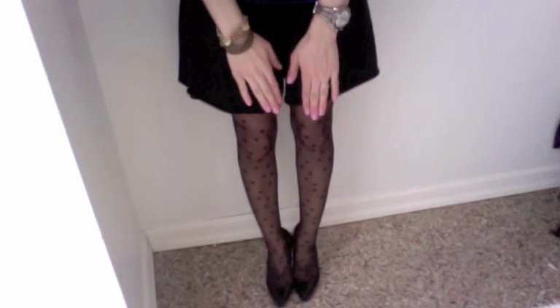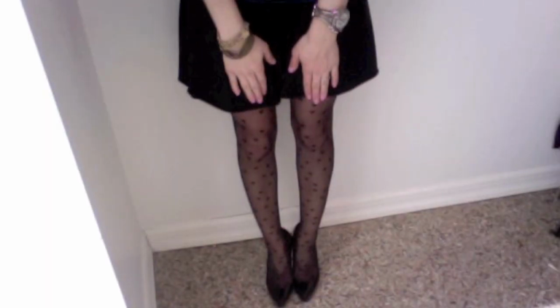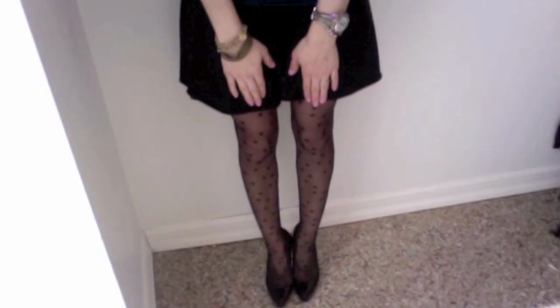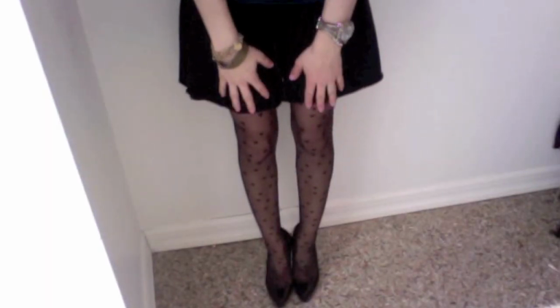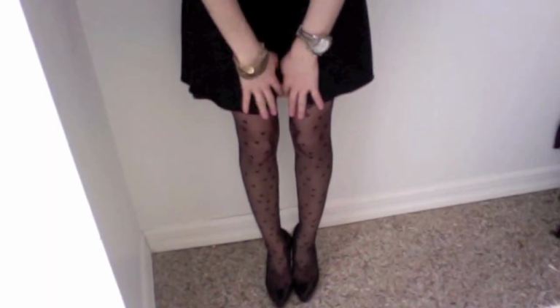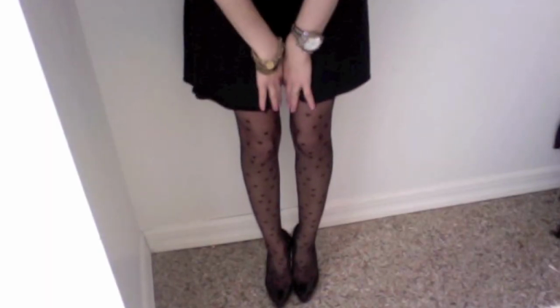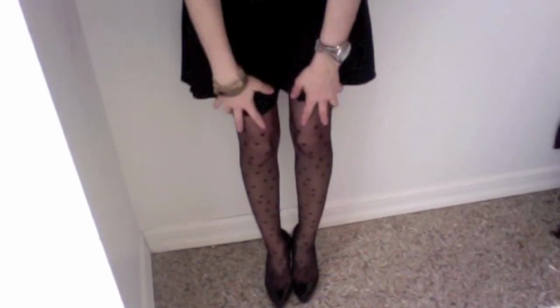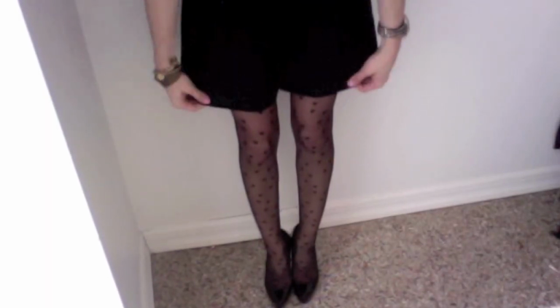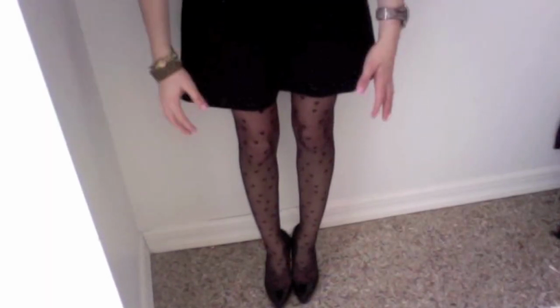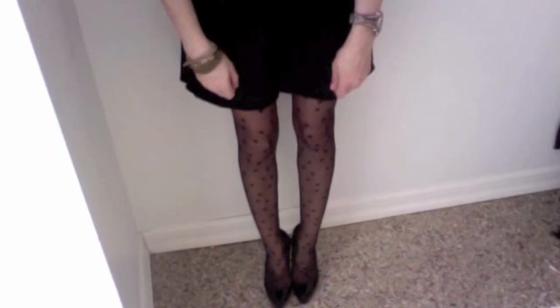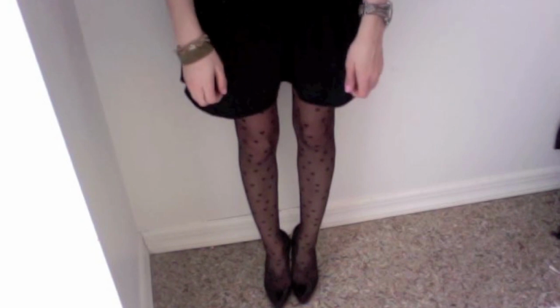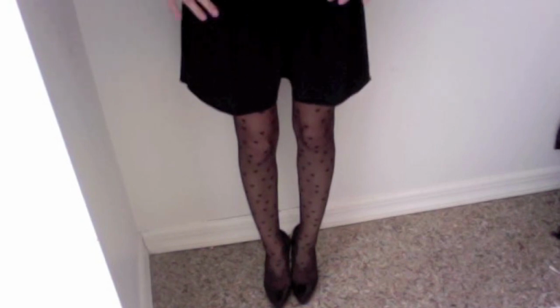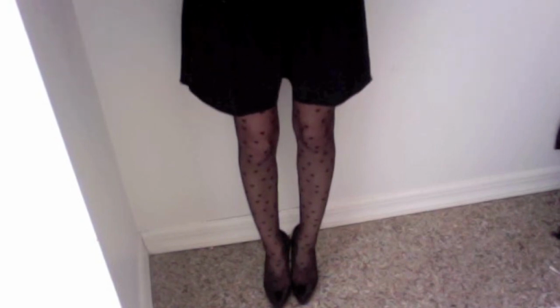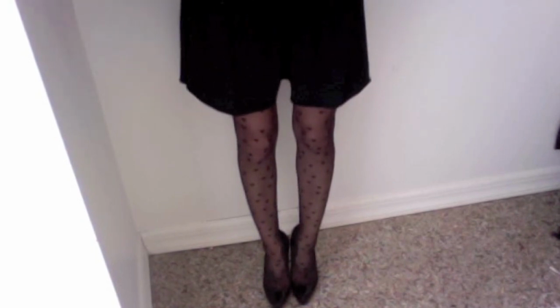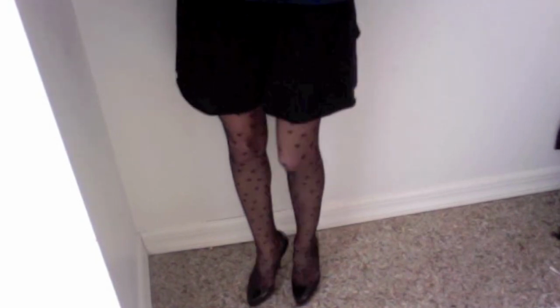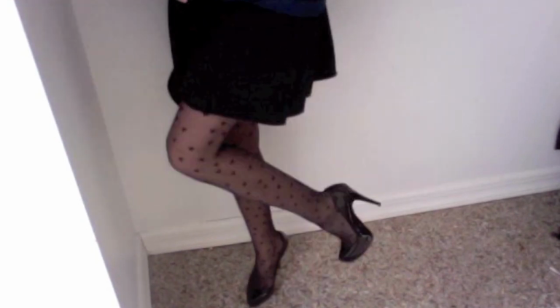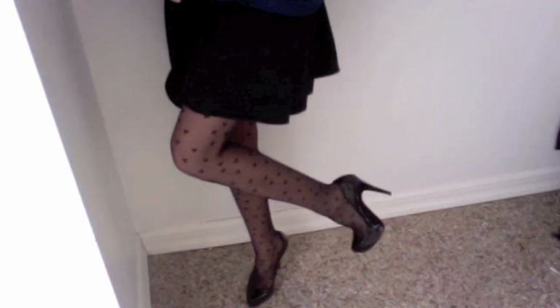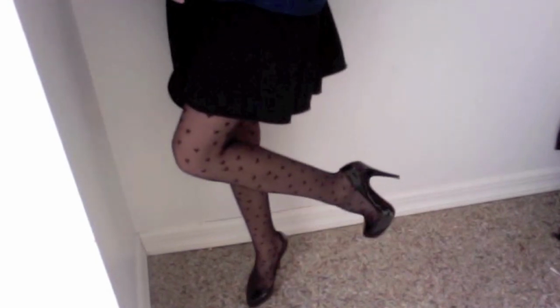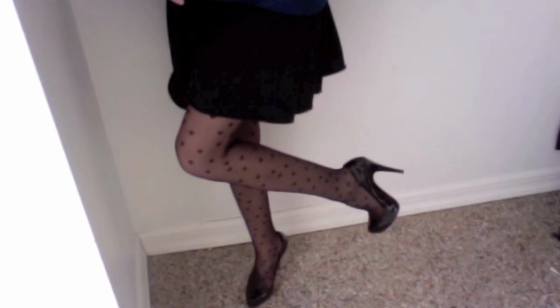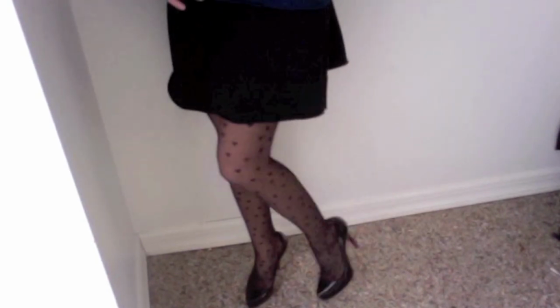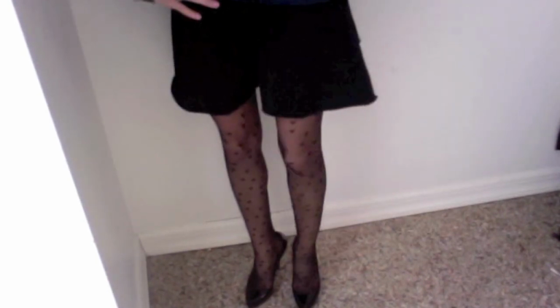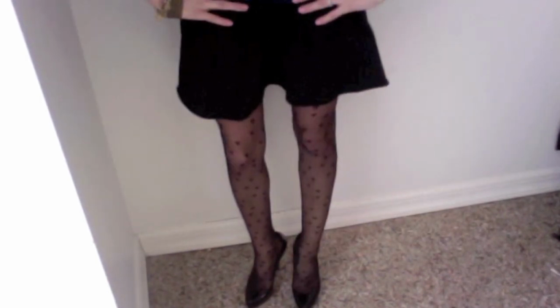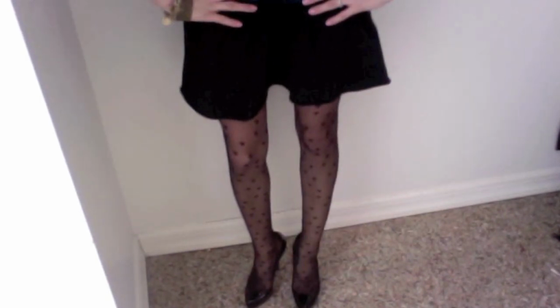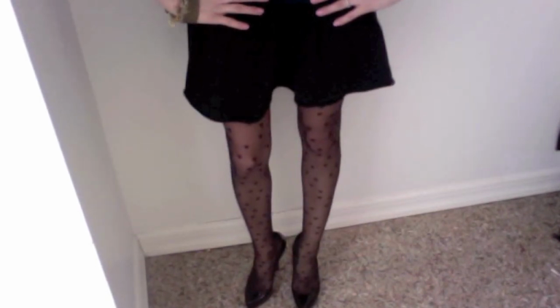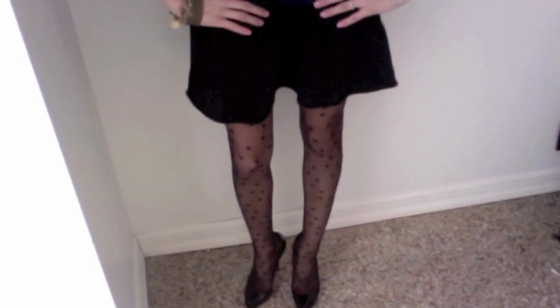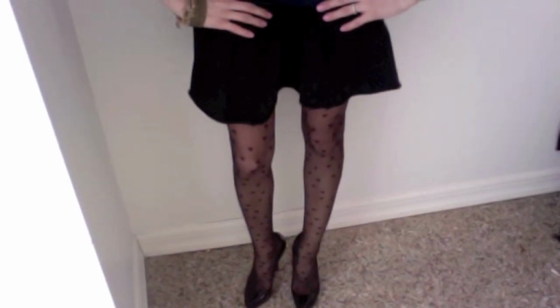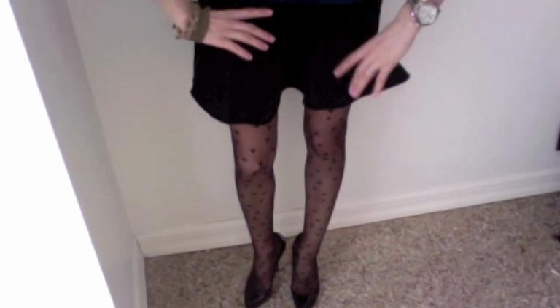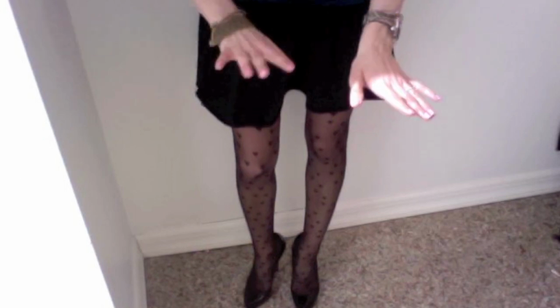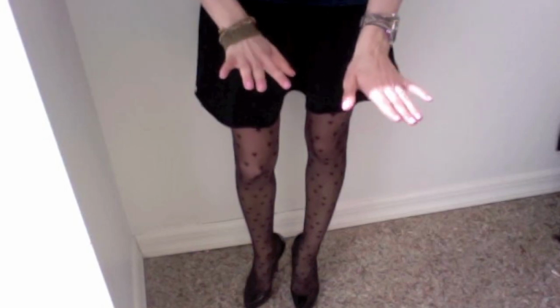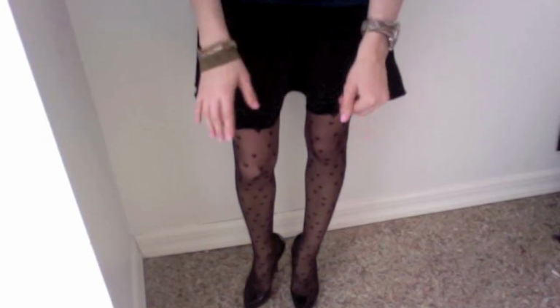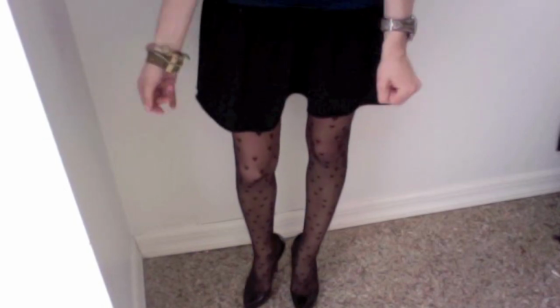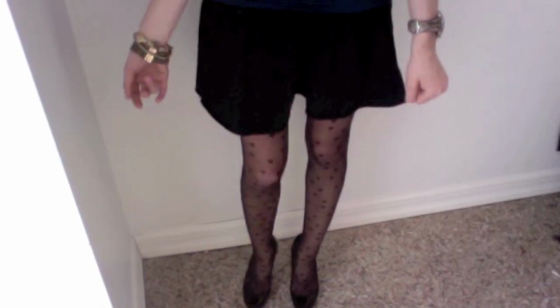So here they are, and if you guys notice, I just have them on with a black skirt and really simple black pumps, because I'm the type of person who needs to keep things relatively simple to start with.